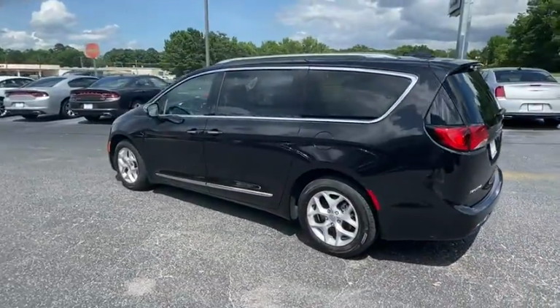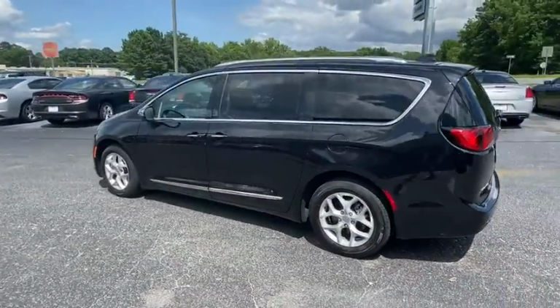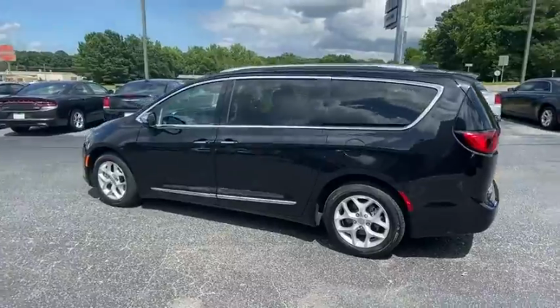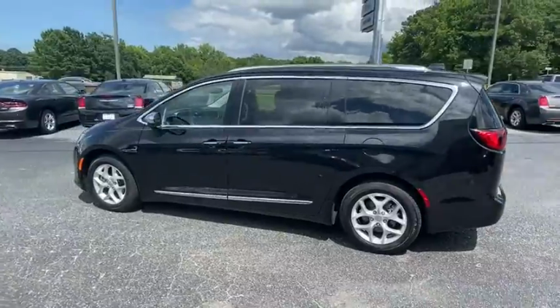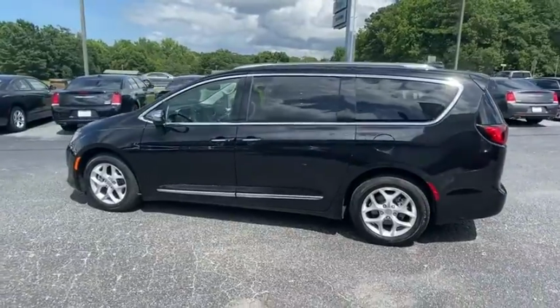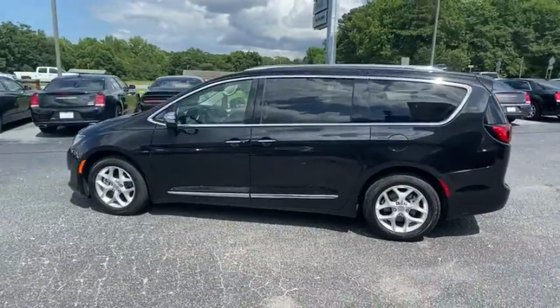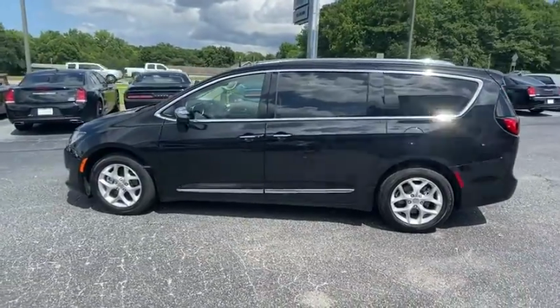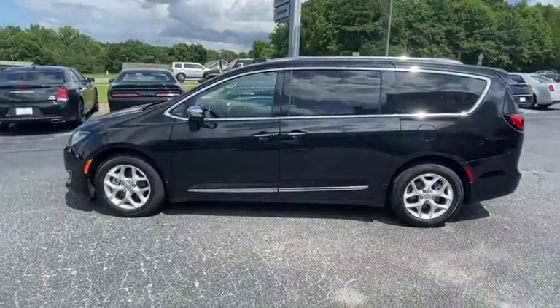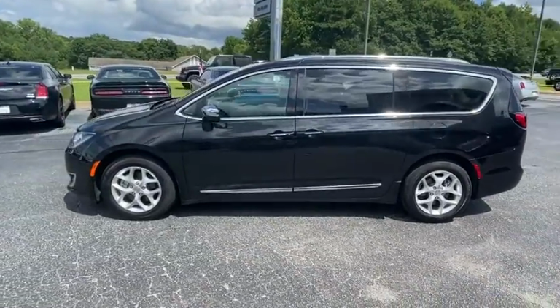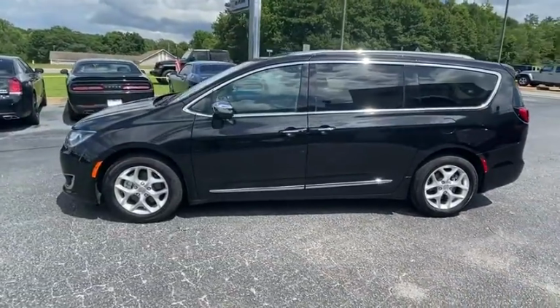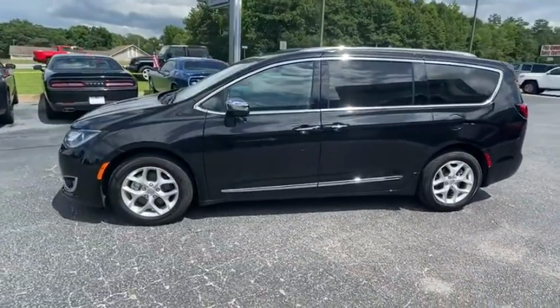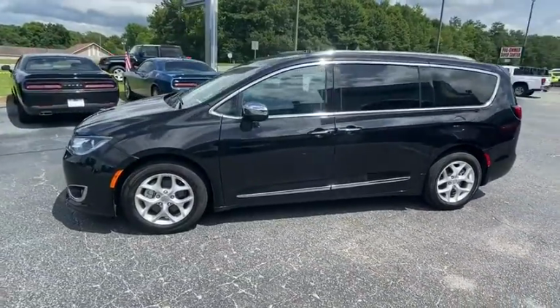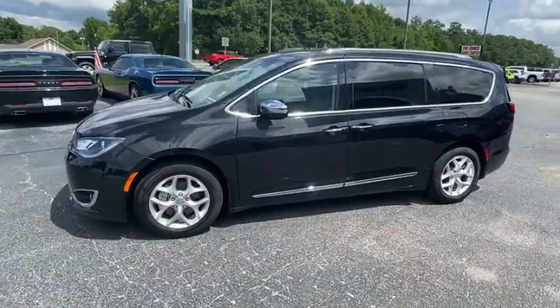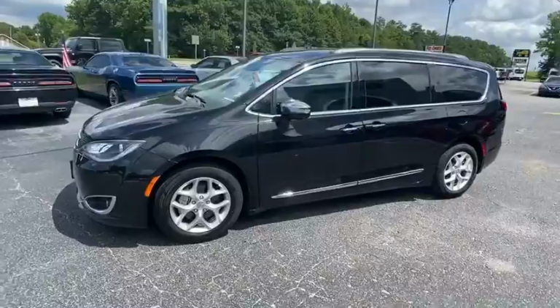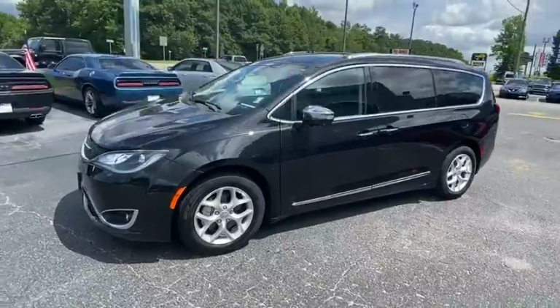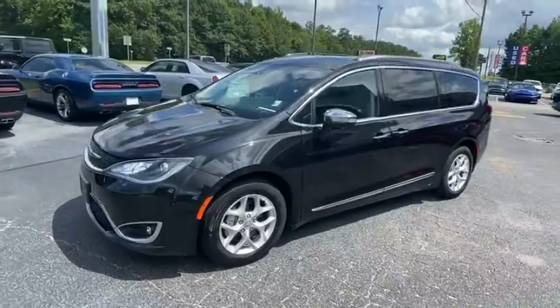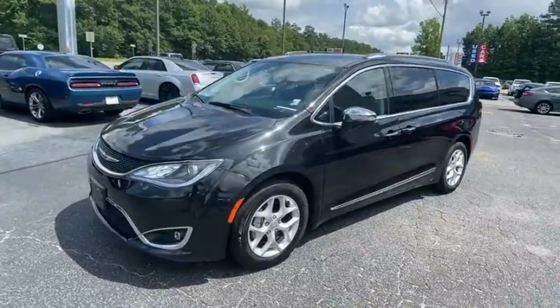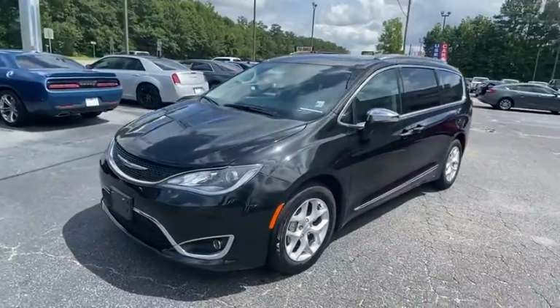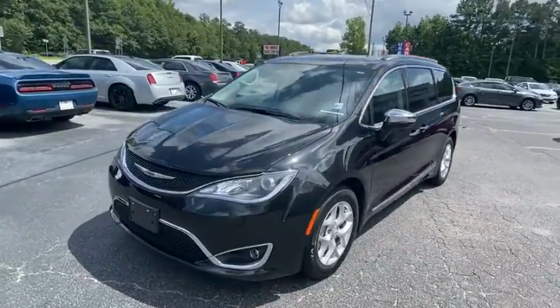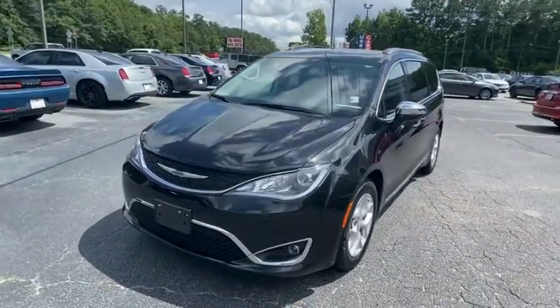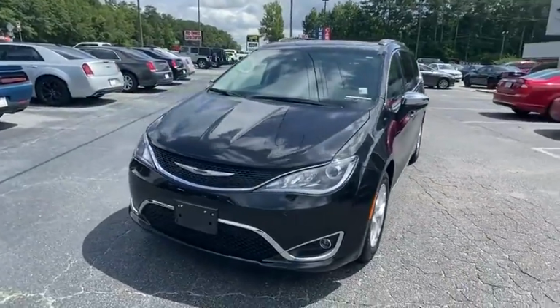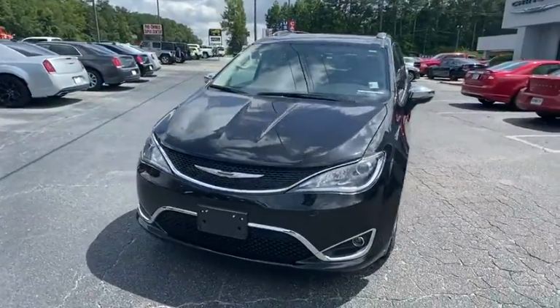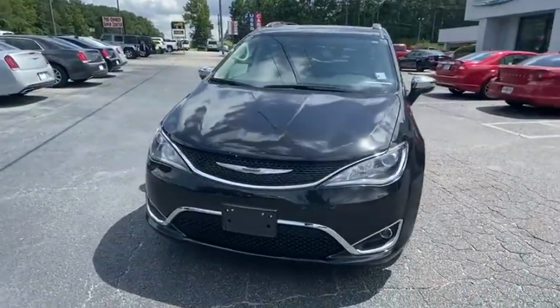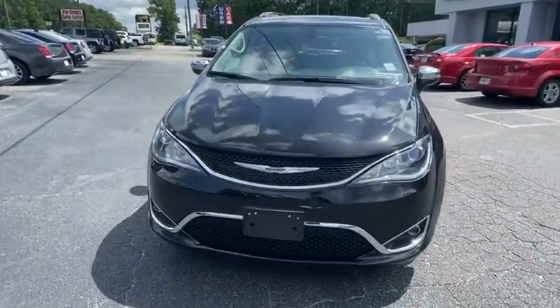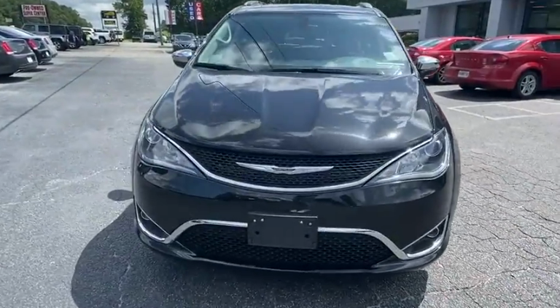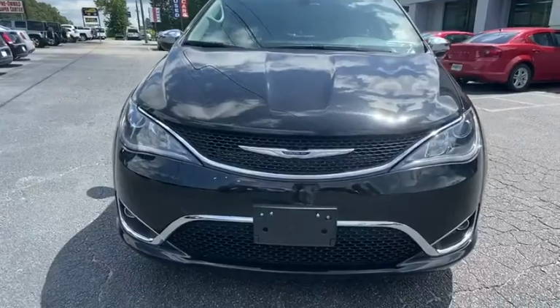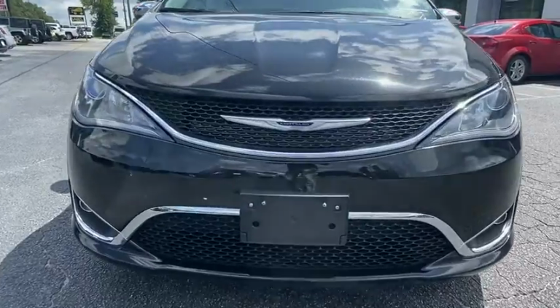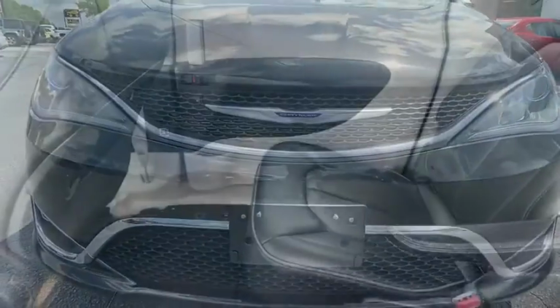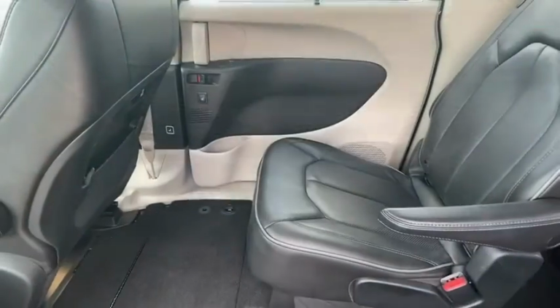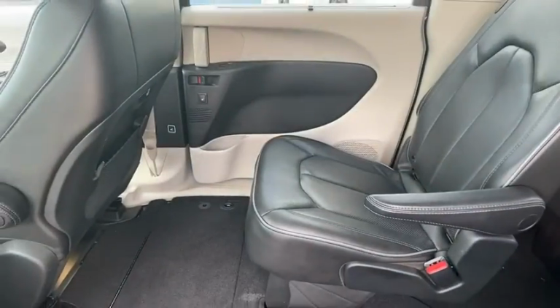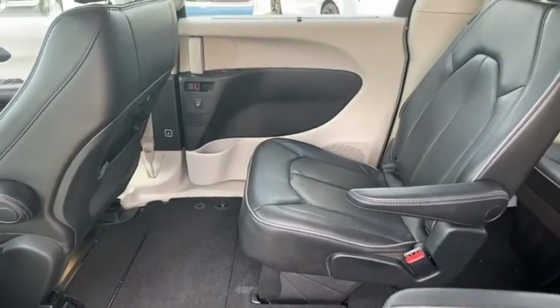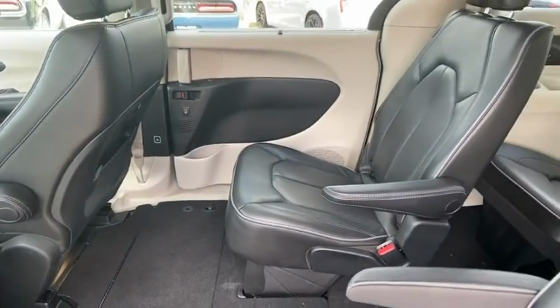This vehicle has less than 20,000 miles. Here are some of this vehicle's great options: backup camera, keyless entry, power liftgate, power passenger seat, remote engine start, steering wheel audio controls, and navigation system.